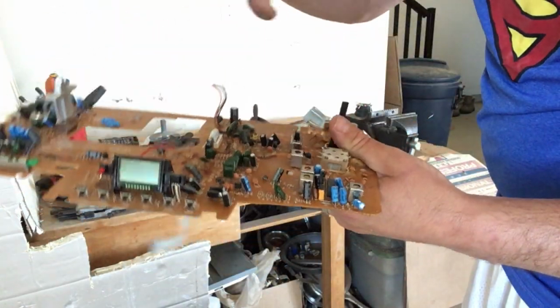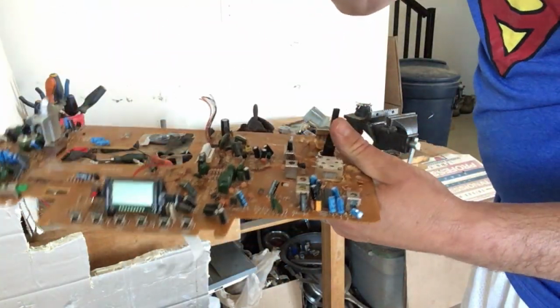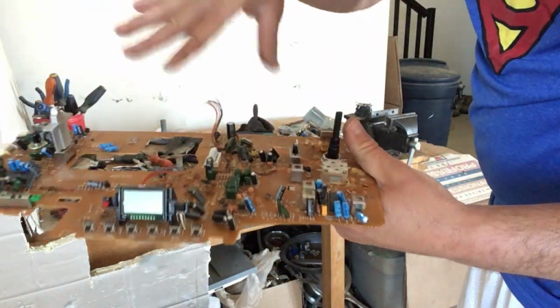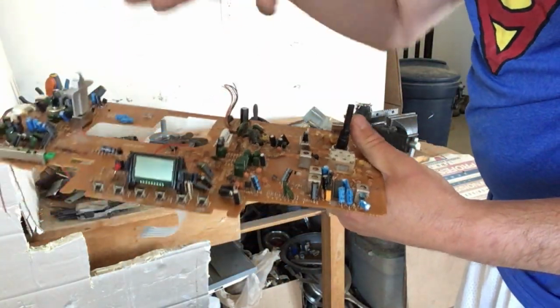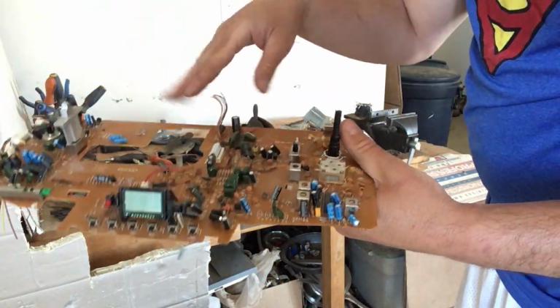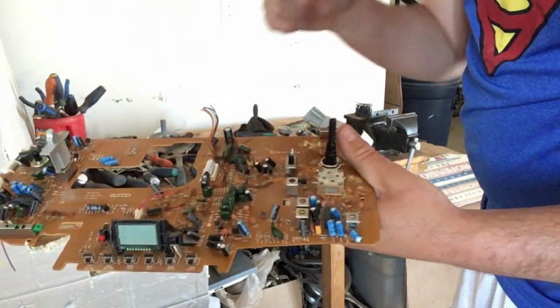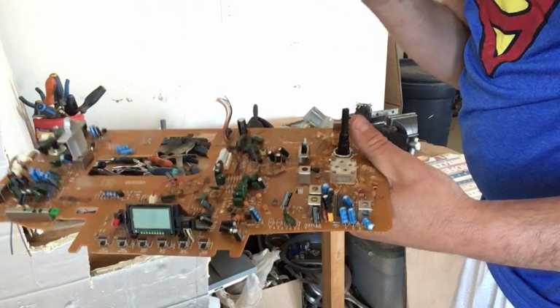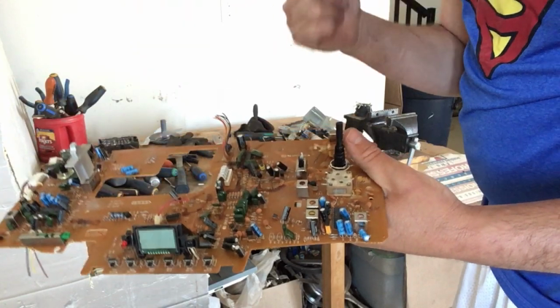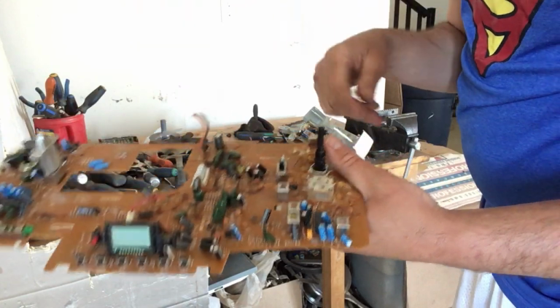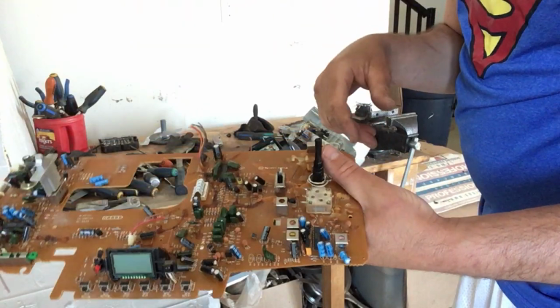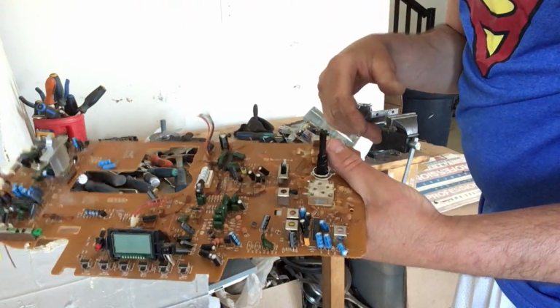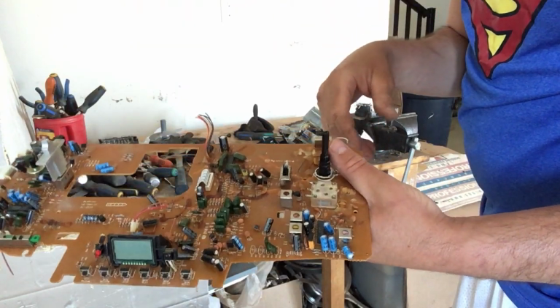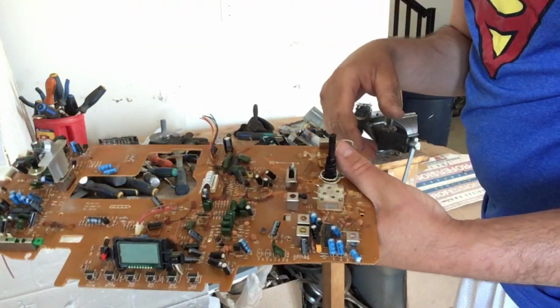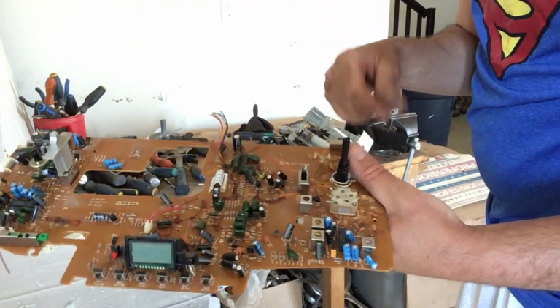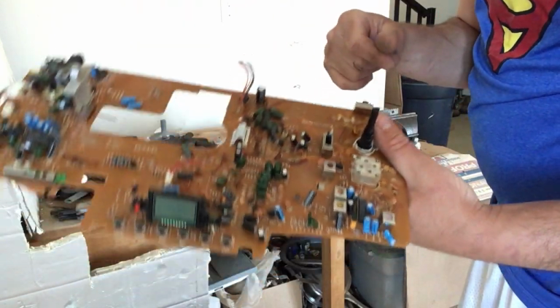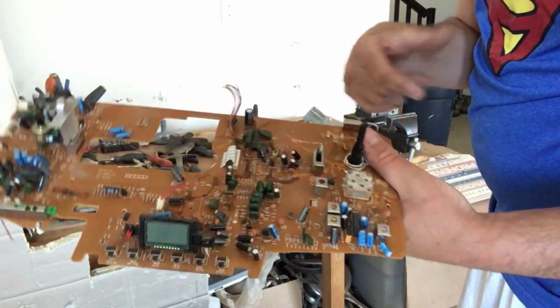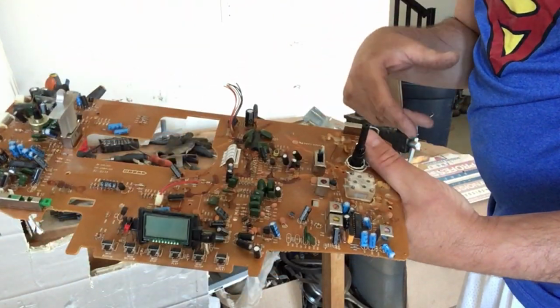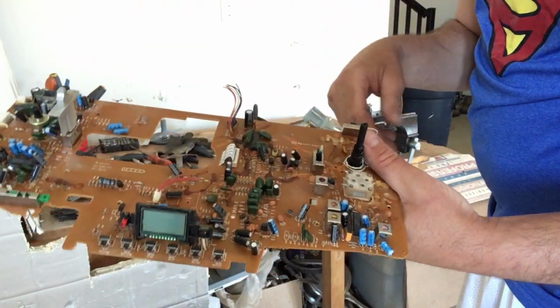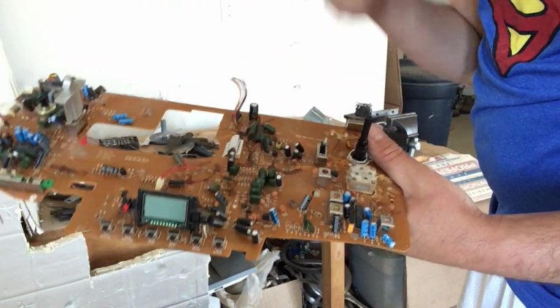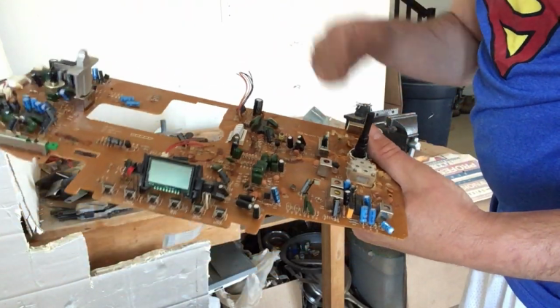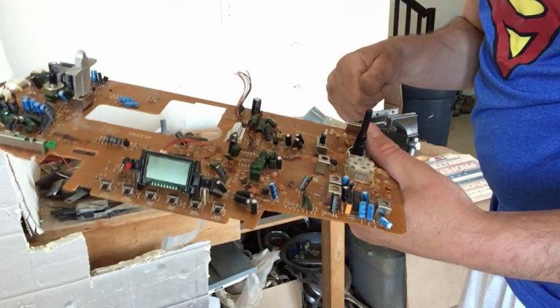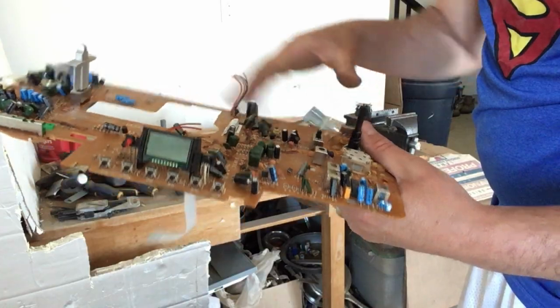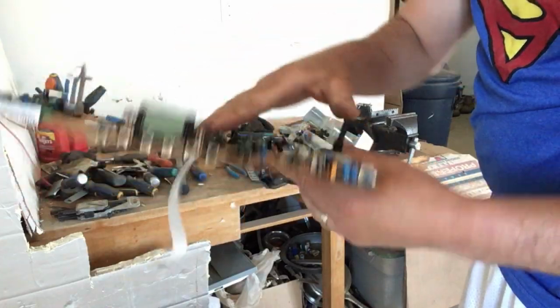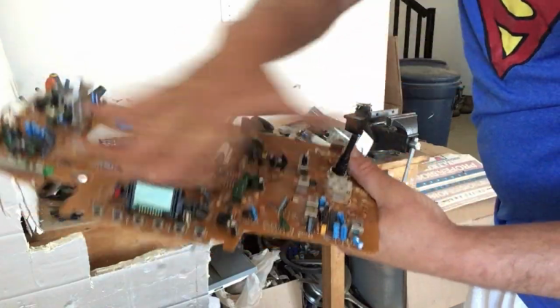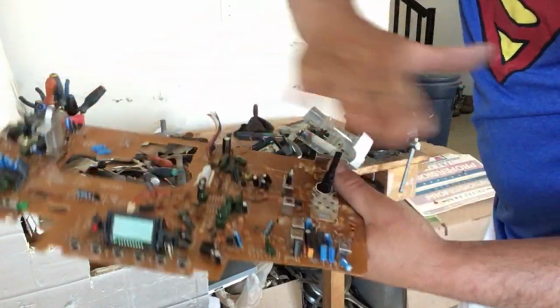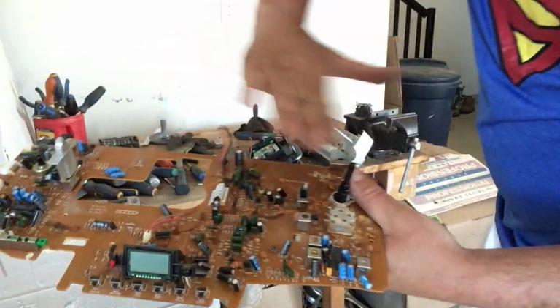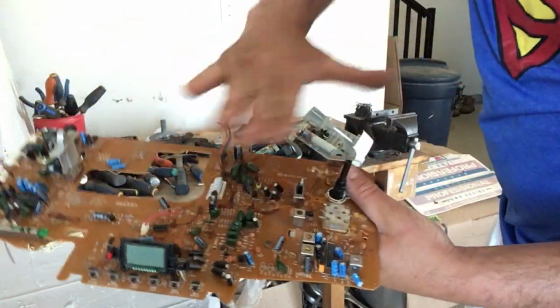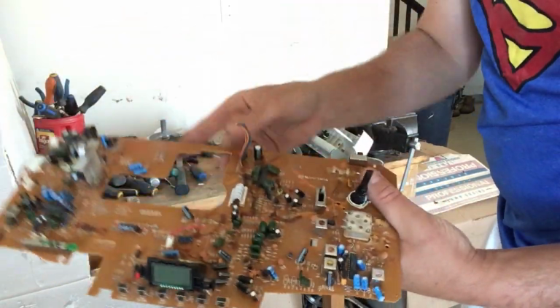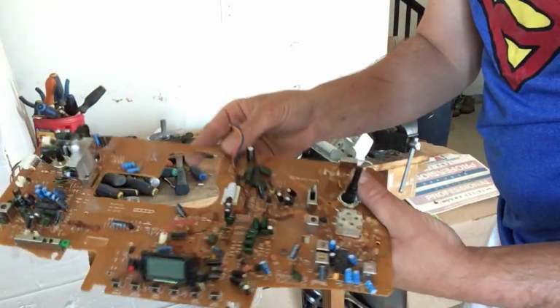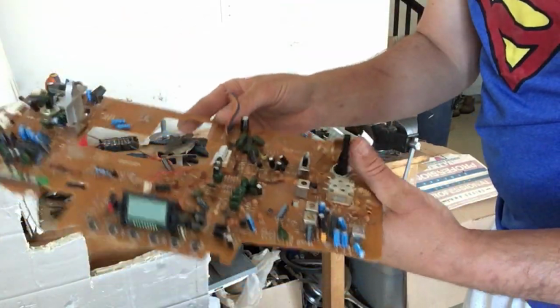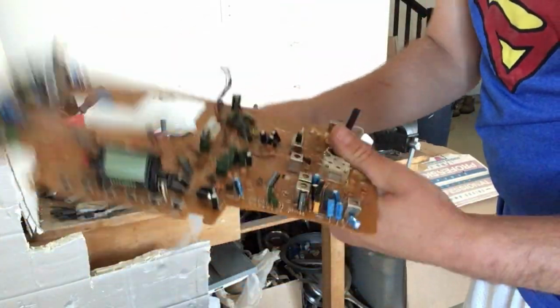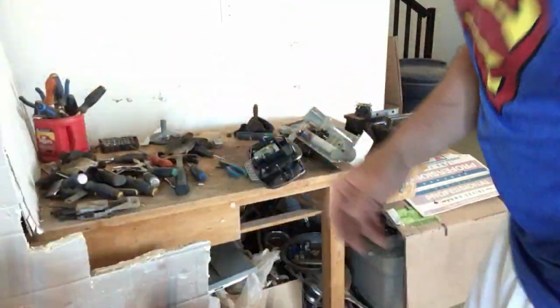There are different circuit board categories, and I actually have a video on separating your circuit boards — go check that out. Because there isn't any precious metal on this one, it would be lower grade.